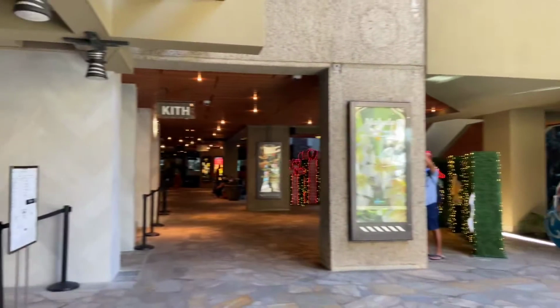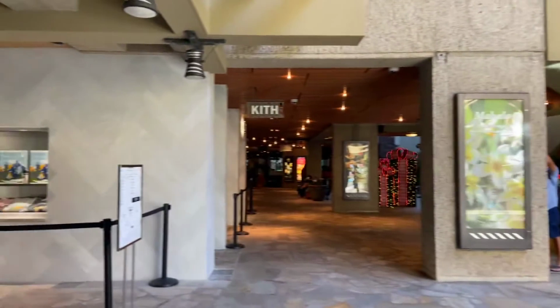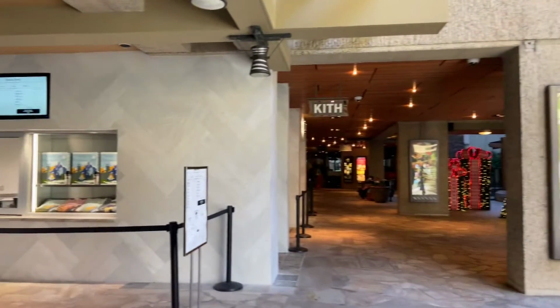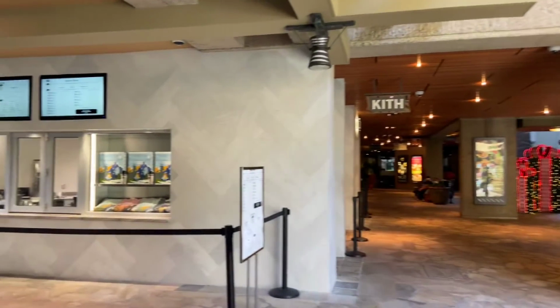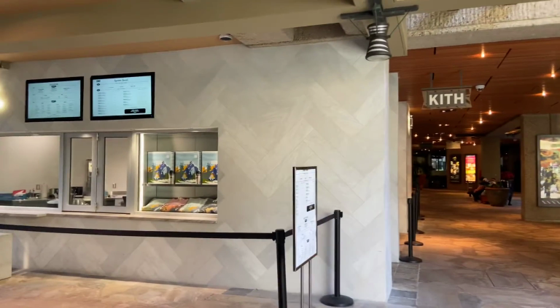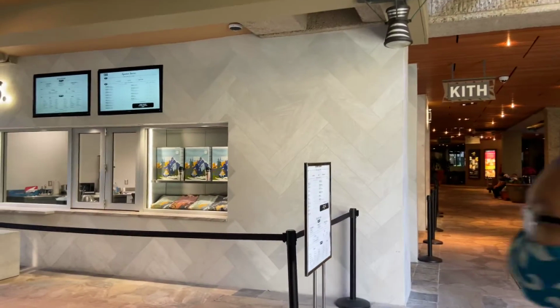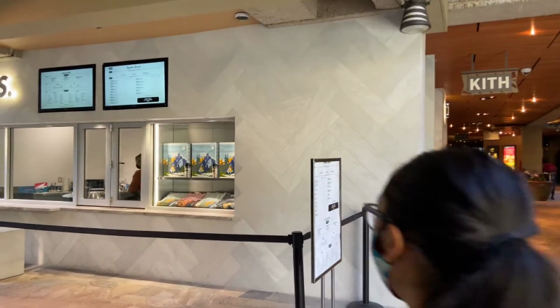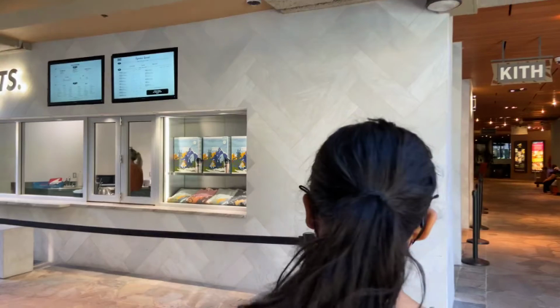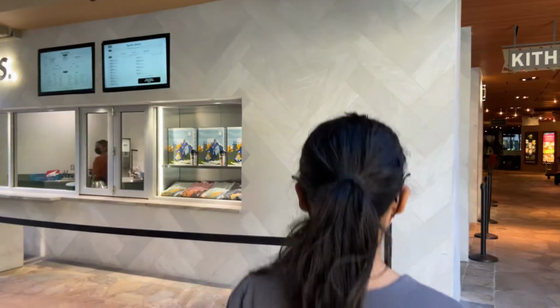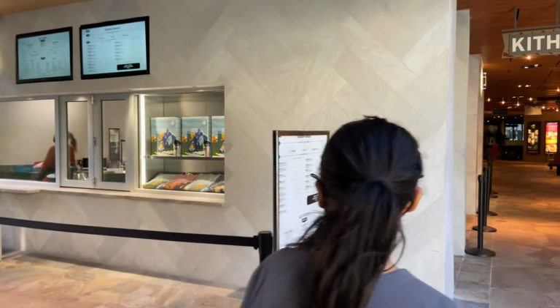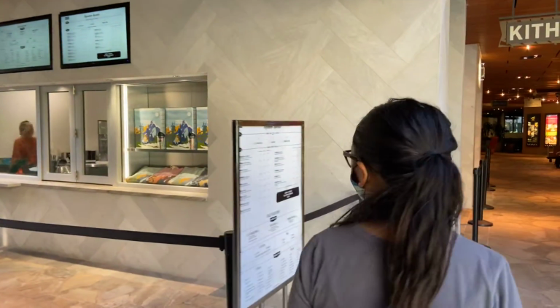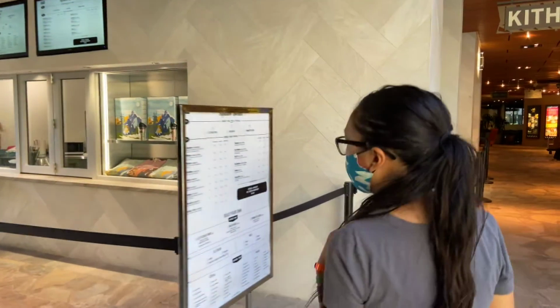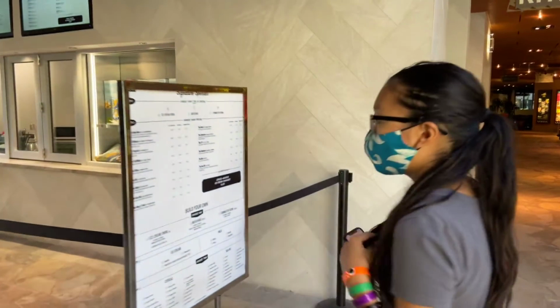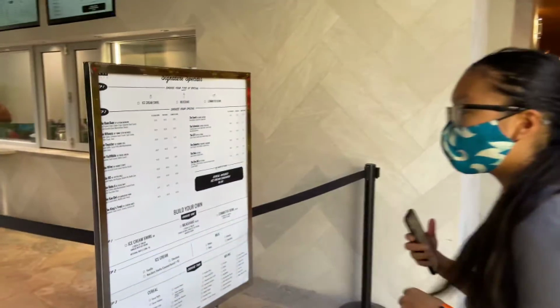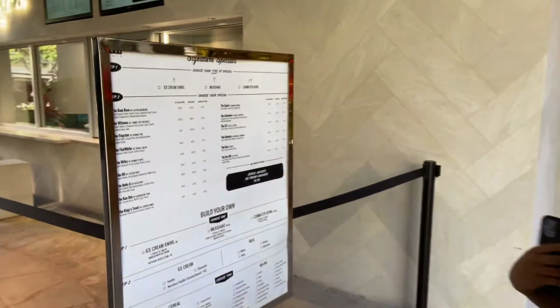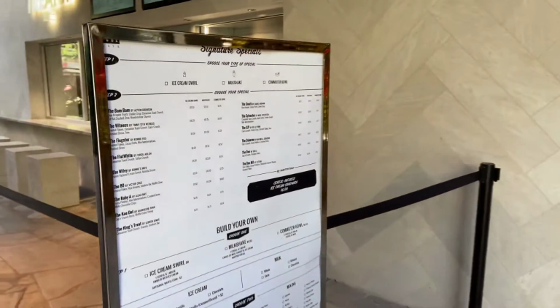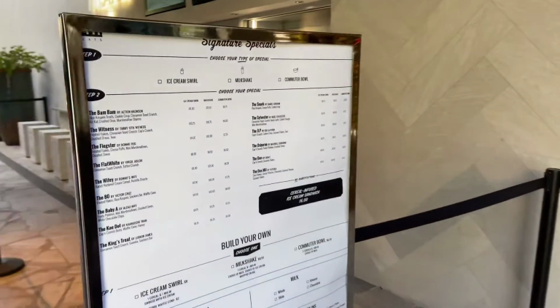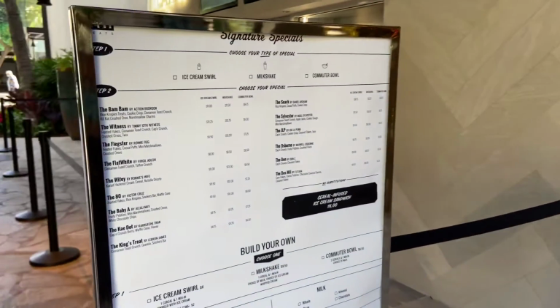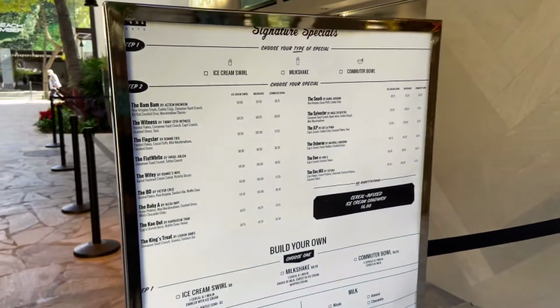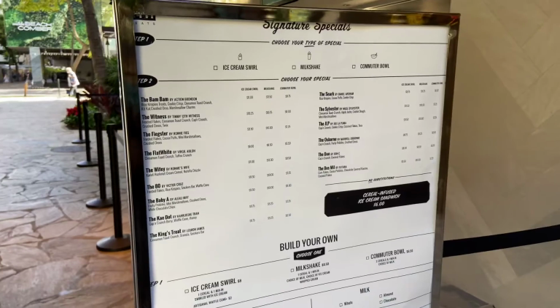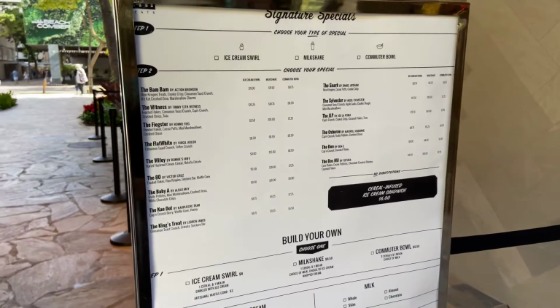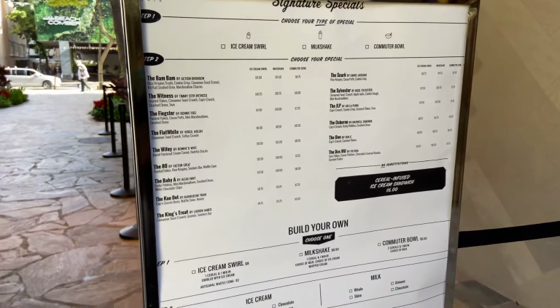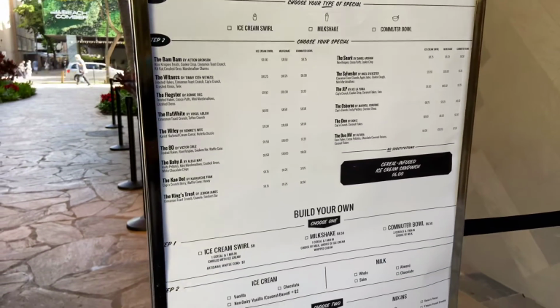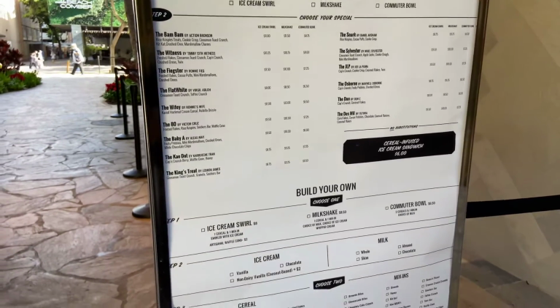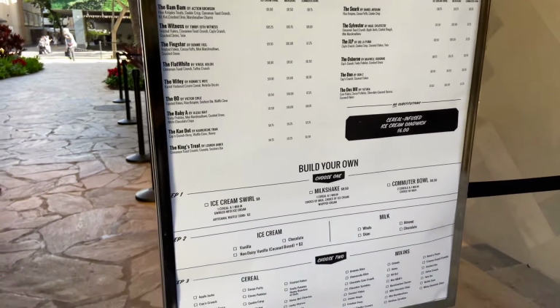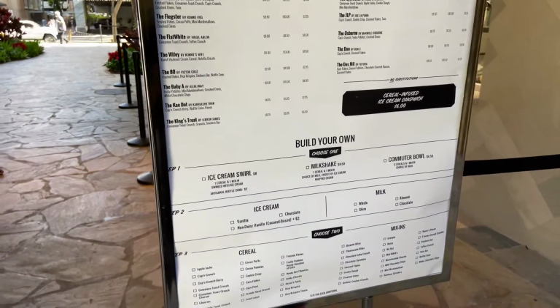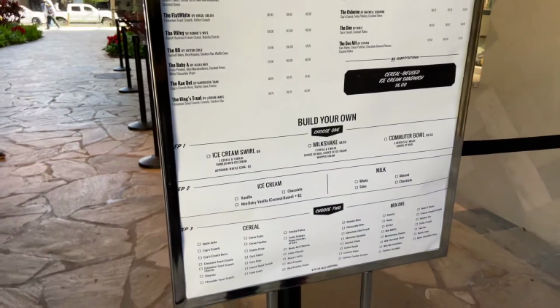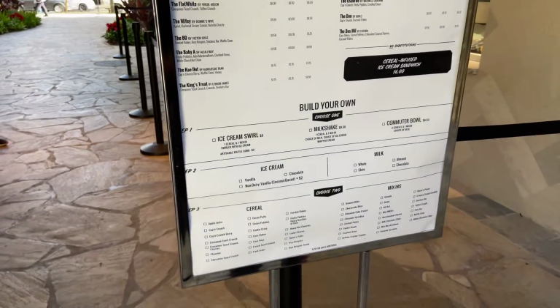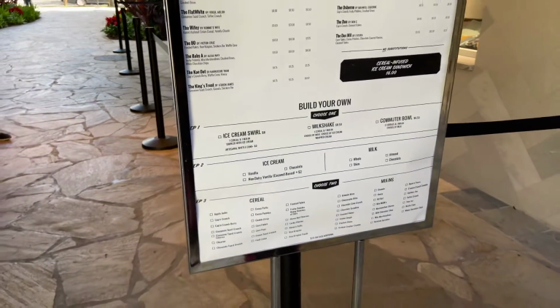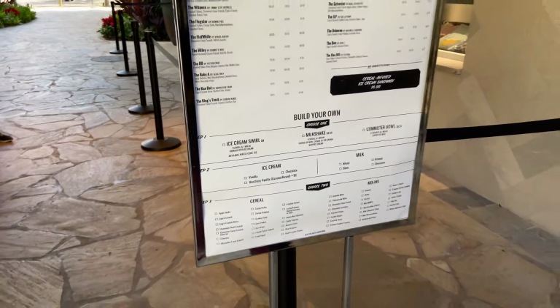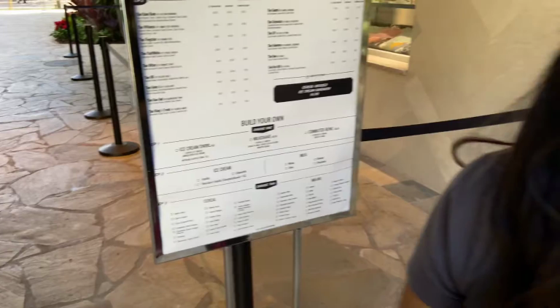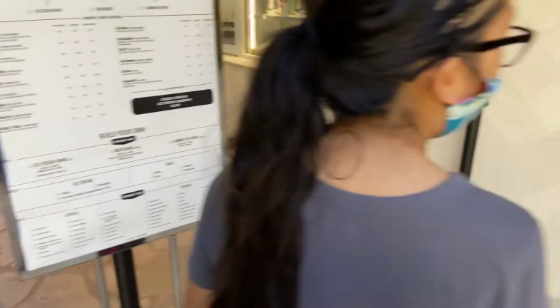Ooh, treats. Take a look at this. Oh, it's a cereal bowl.